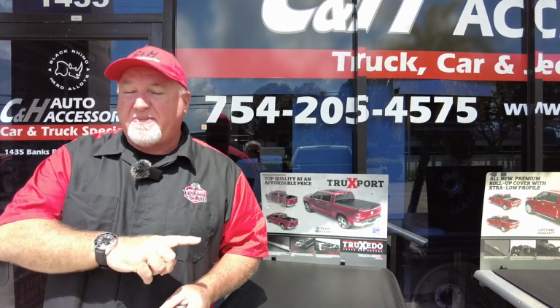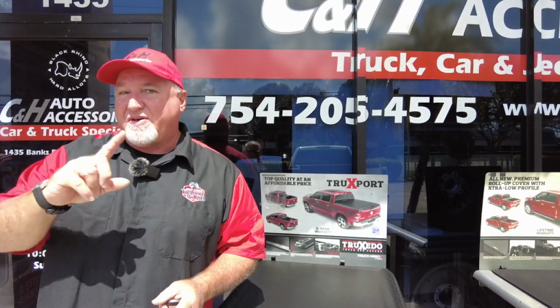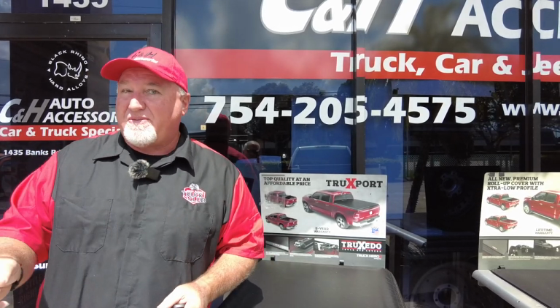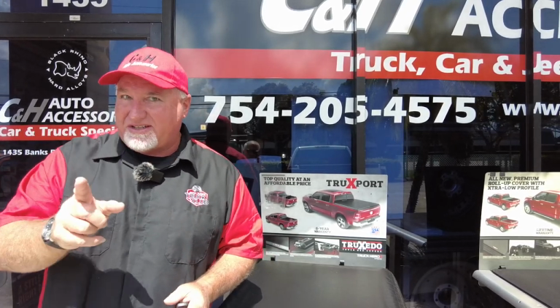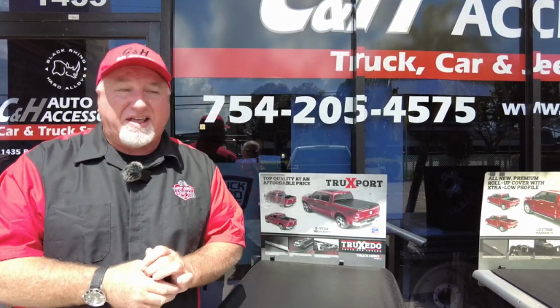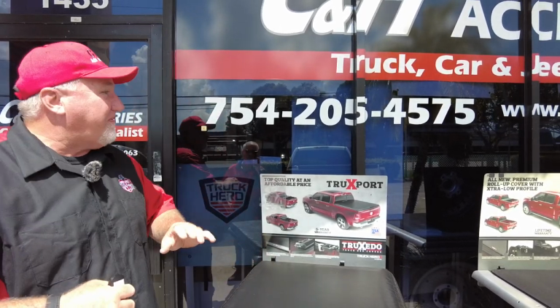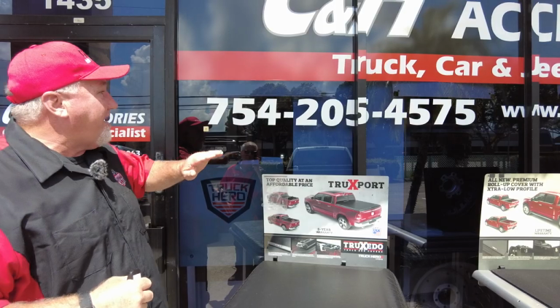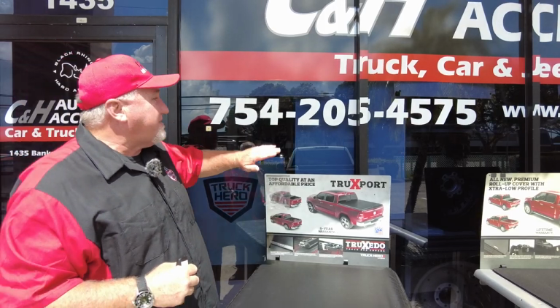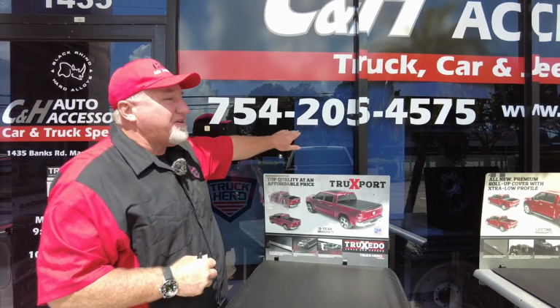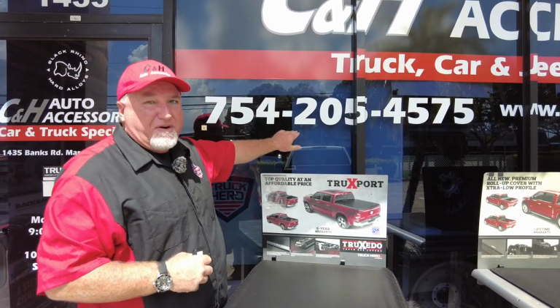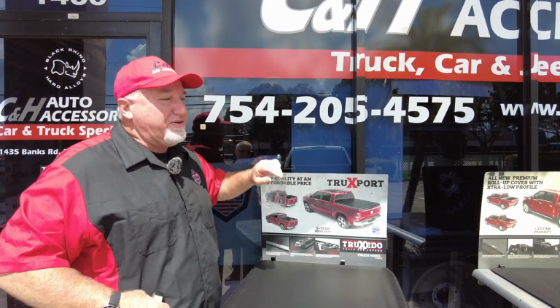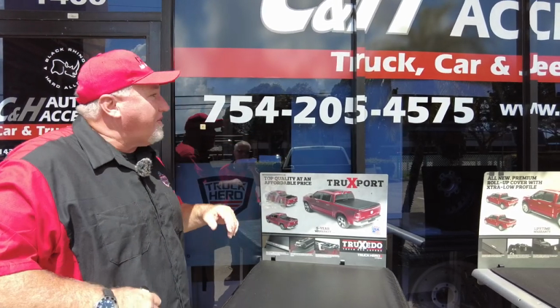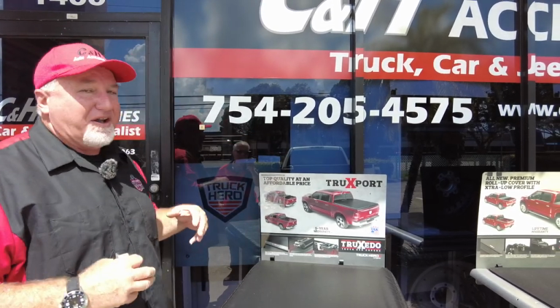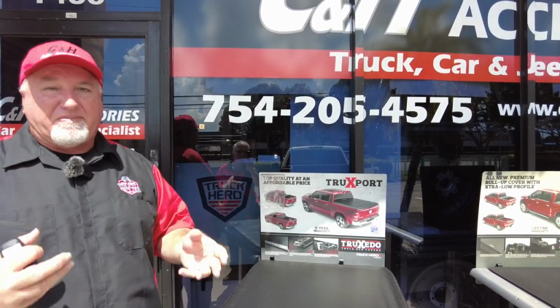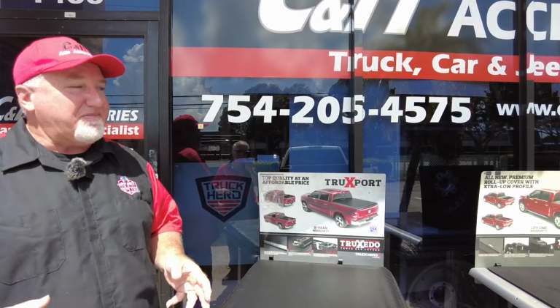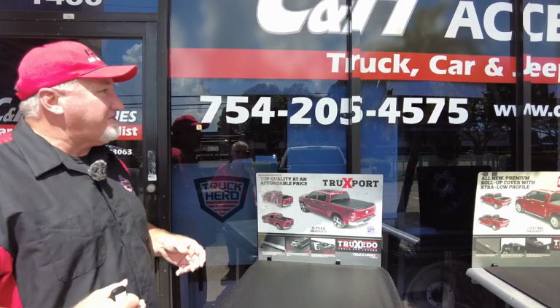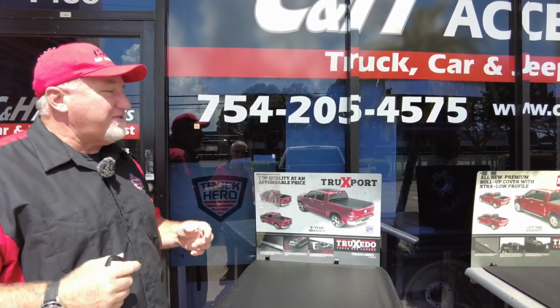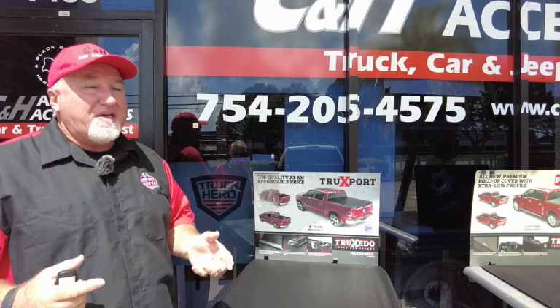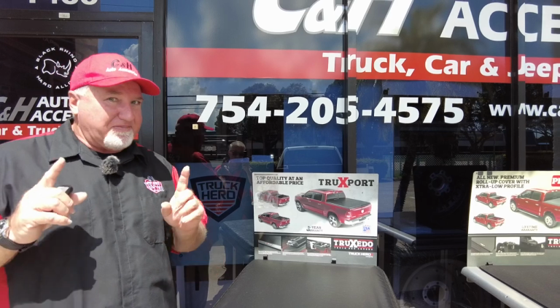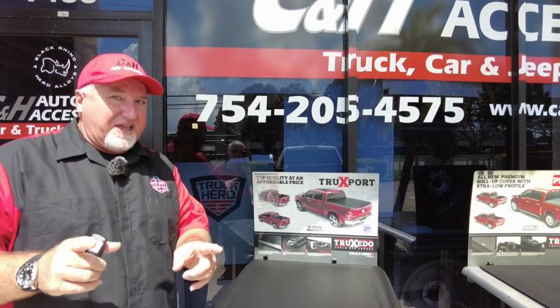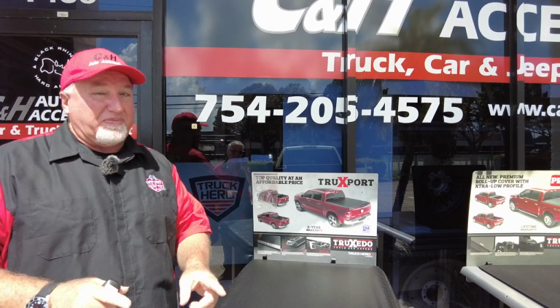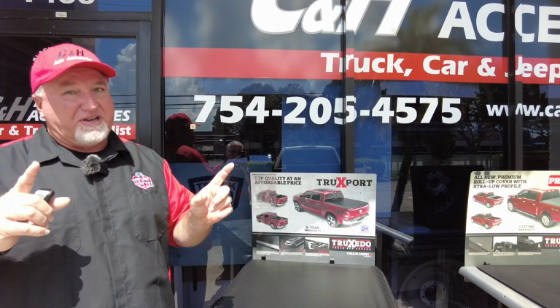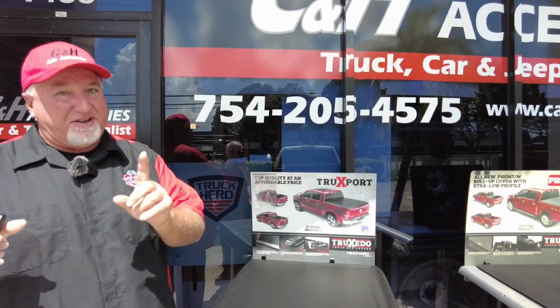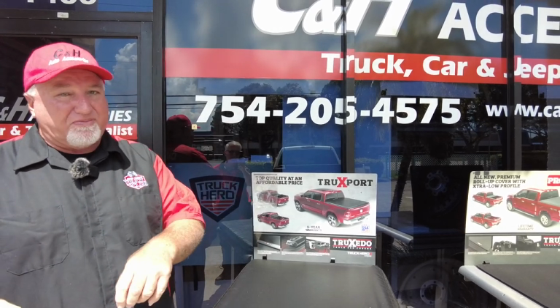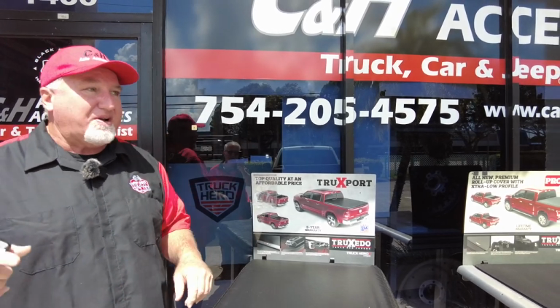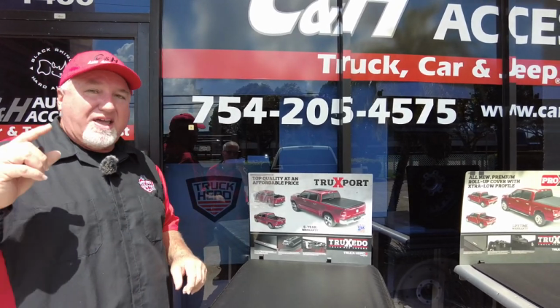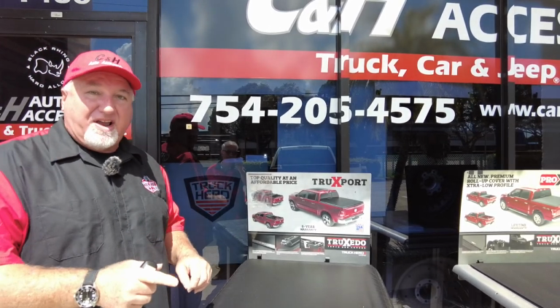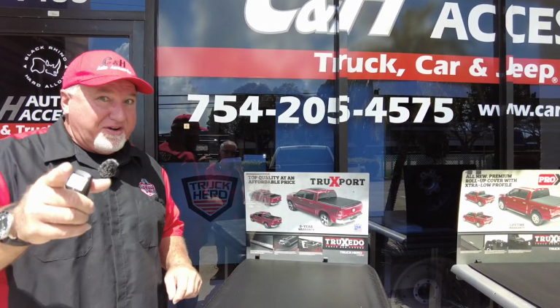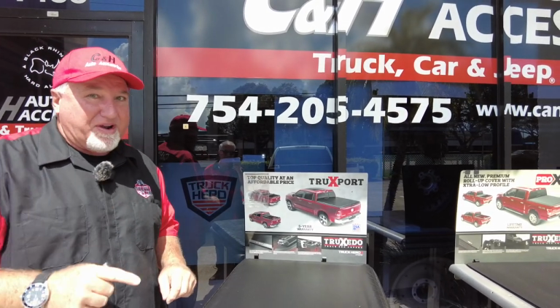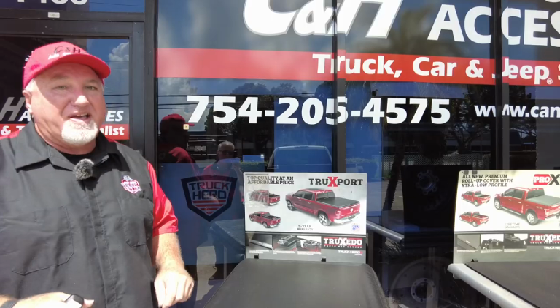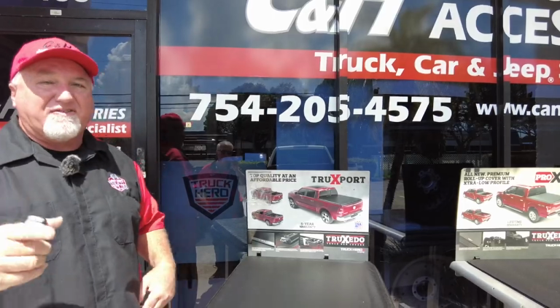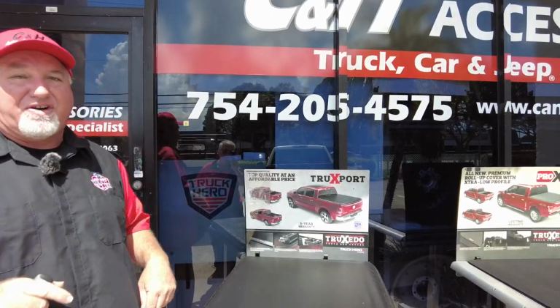But before we go into what we have done to that Lightning, if you have questions, that is our phone number to our store. I know a lot of people like to send me messages on YouTube — sometimes I get to it, sometimes I don't. So if you want an answer right away, give us a call.